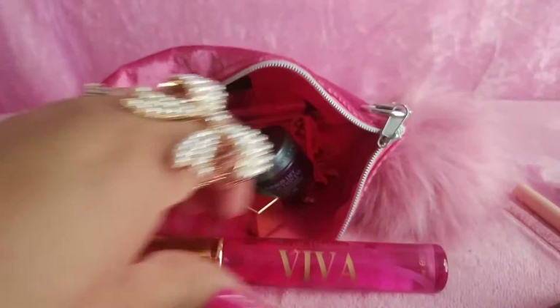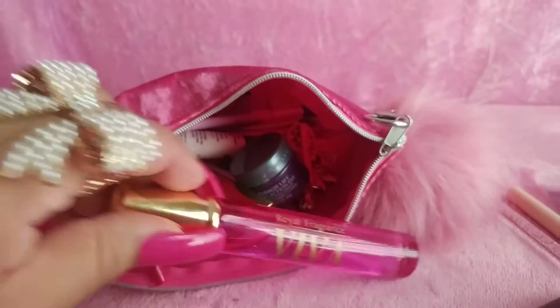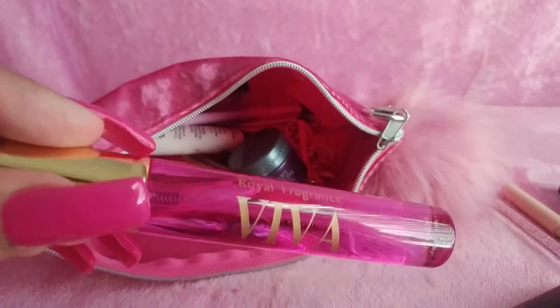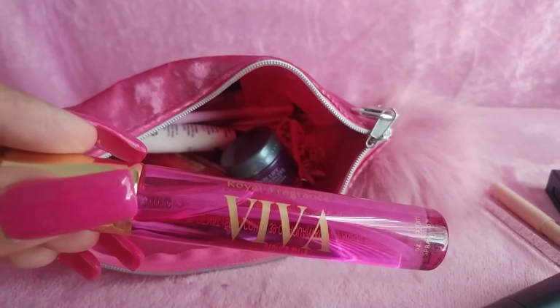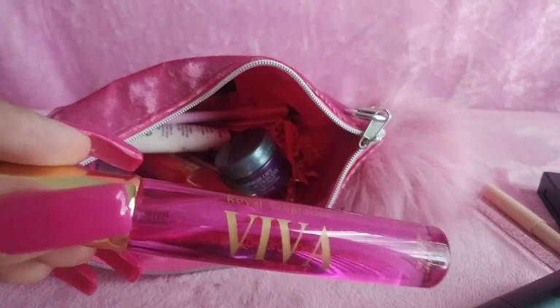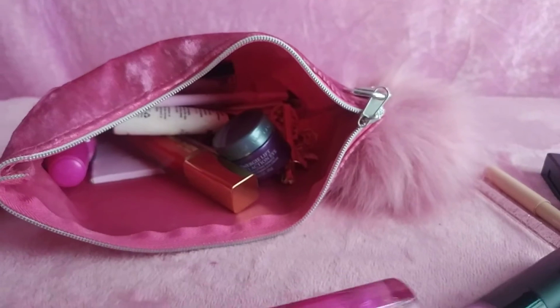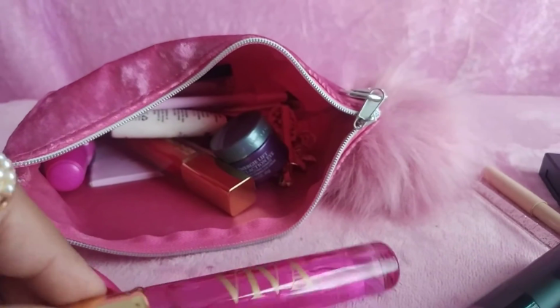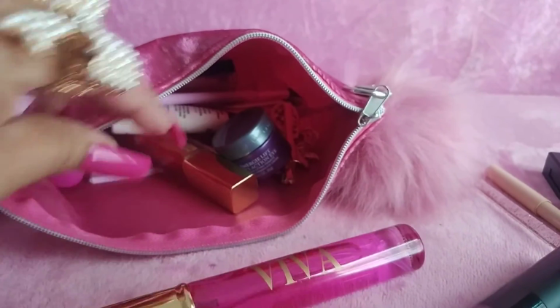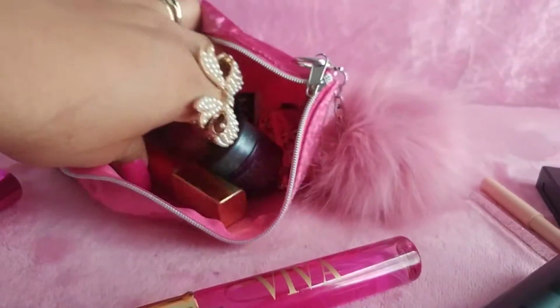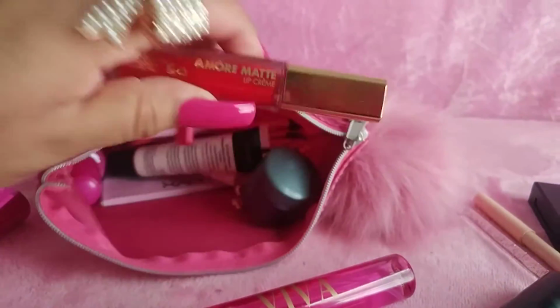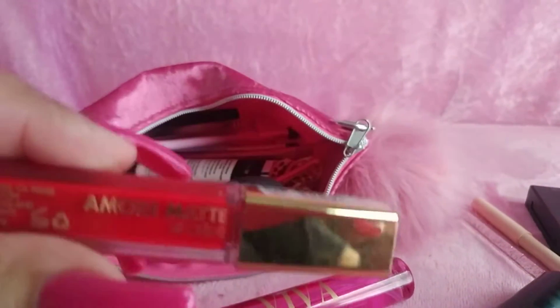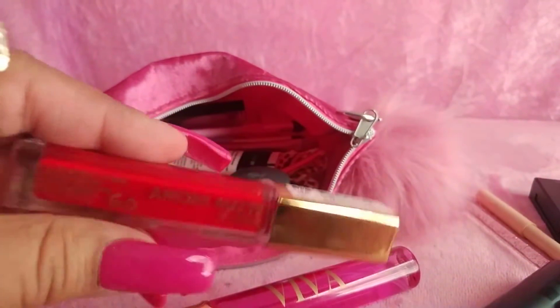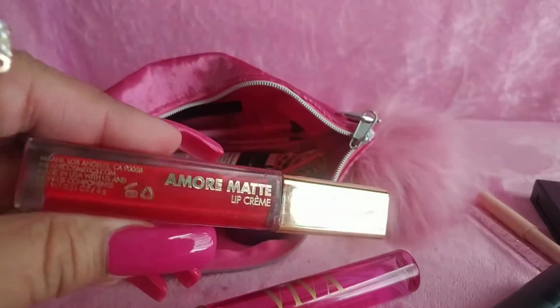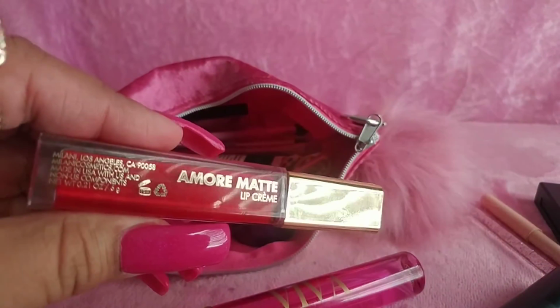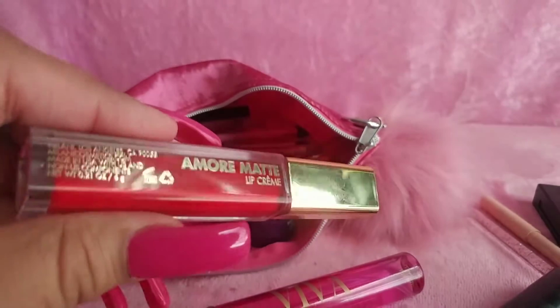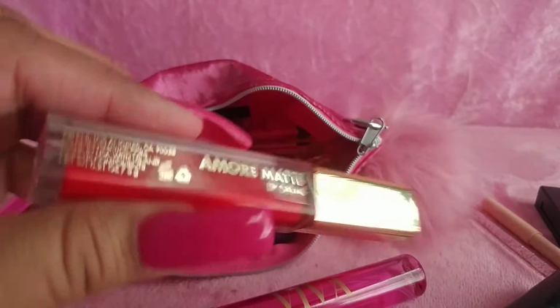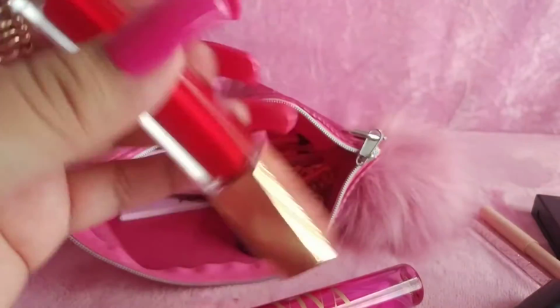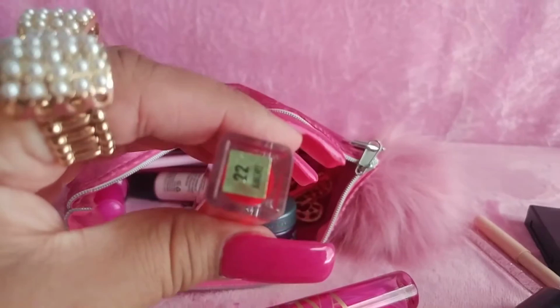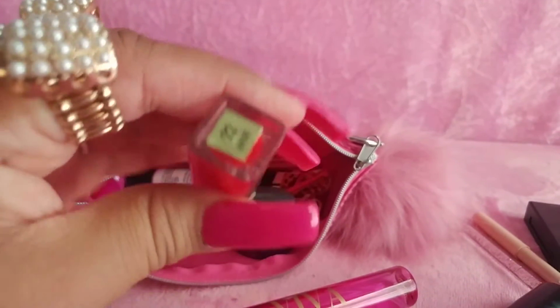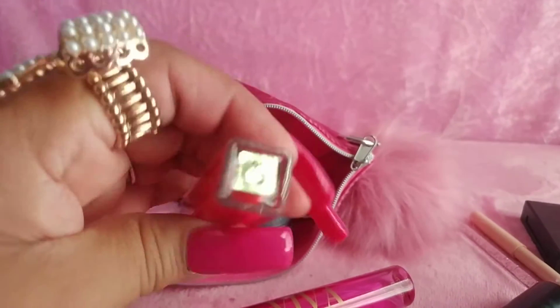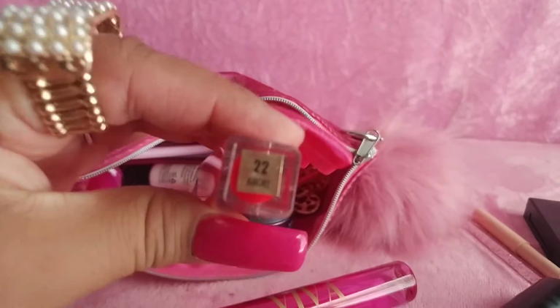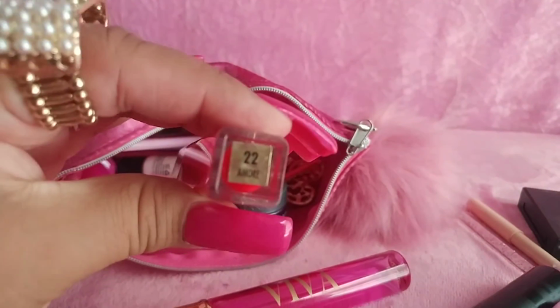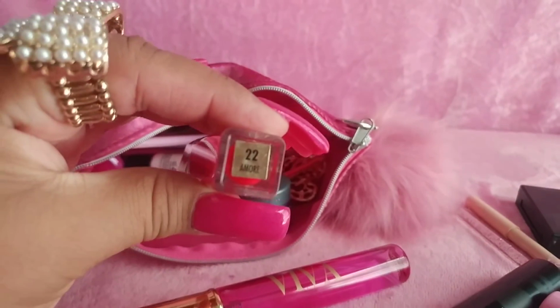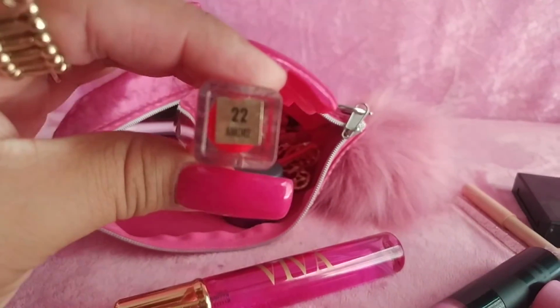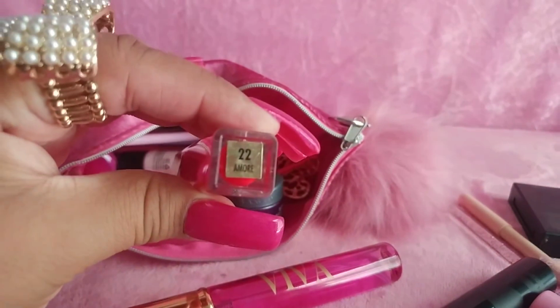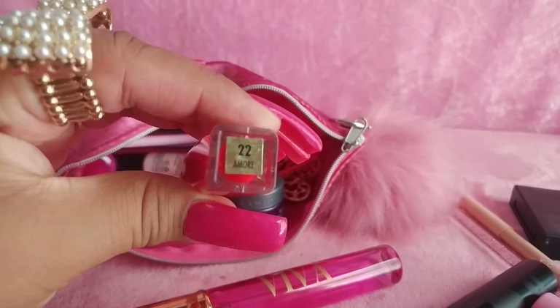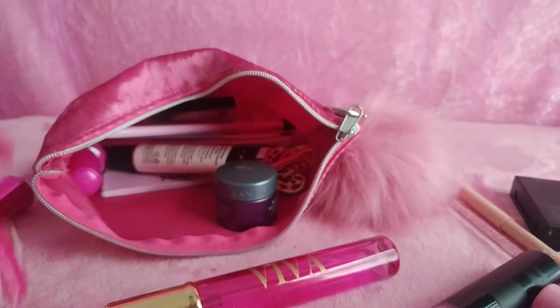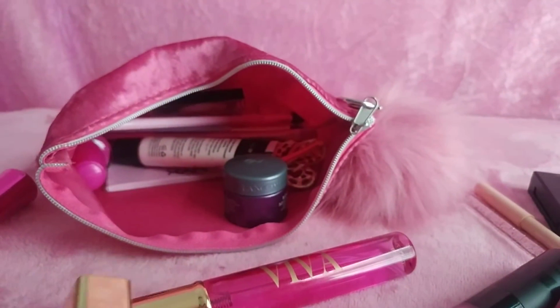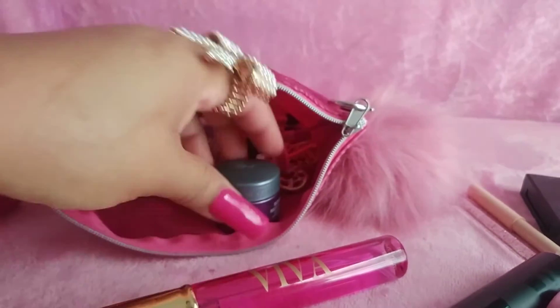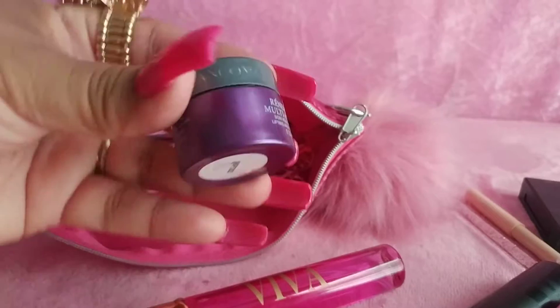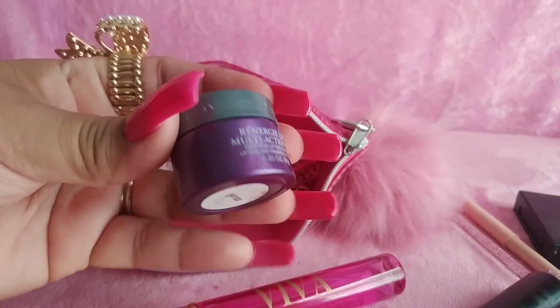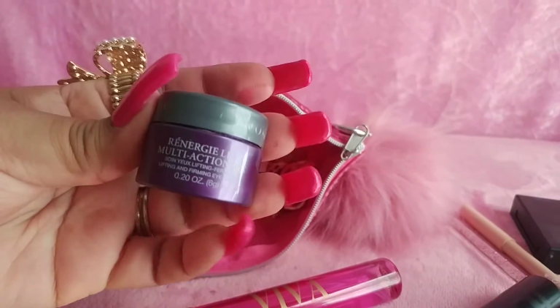I have a Viva rollerball perfume. I have a Milani Amore Matte Lip Cream number 22. And I have a Lancome Eye Cream.